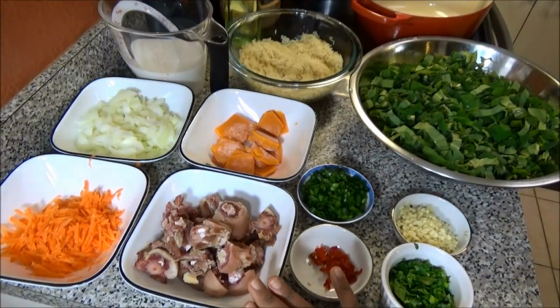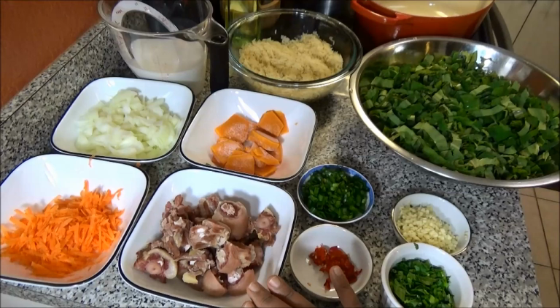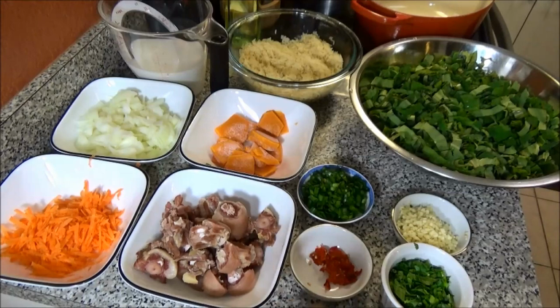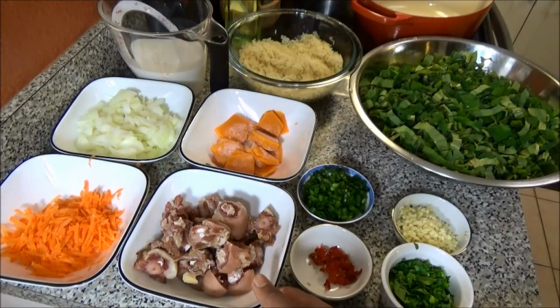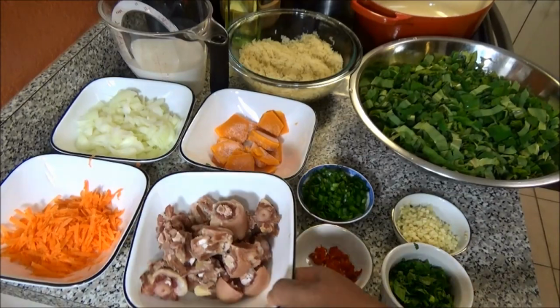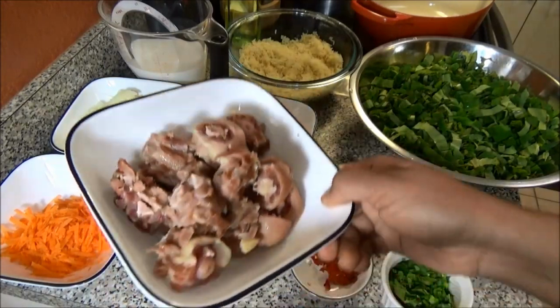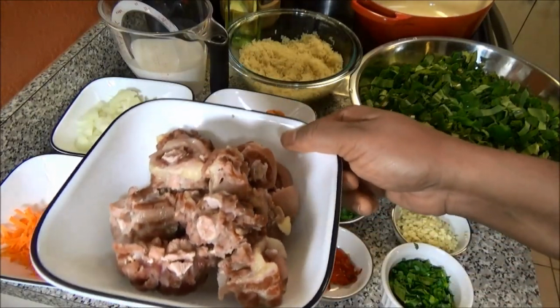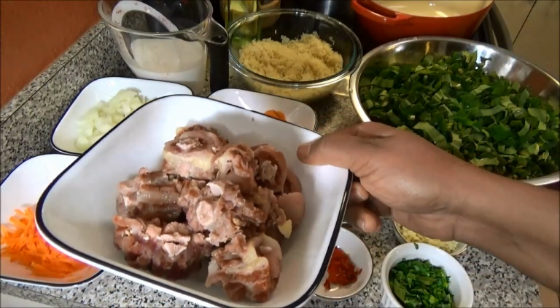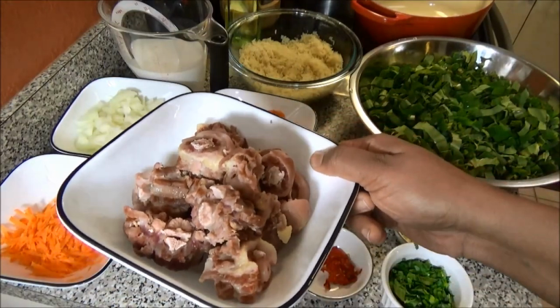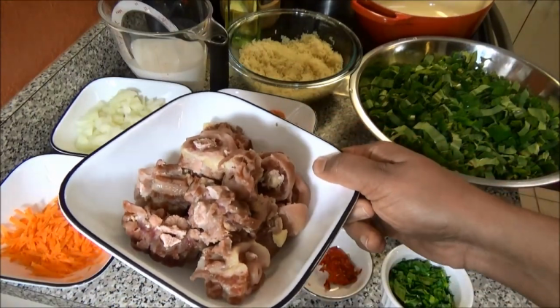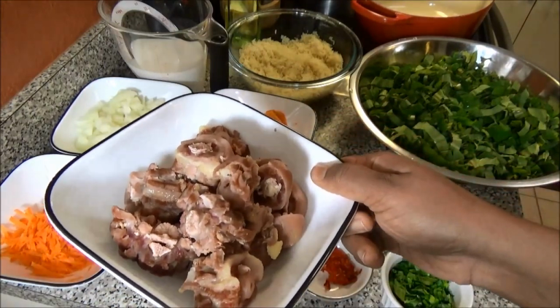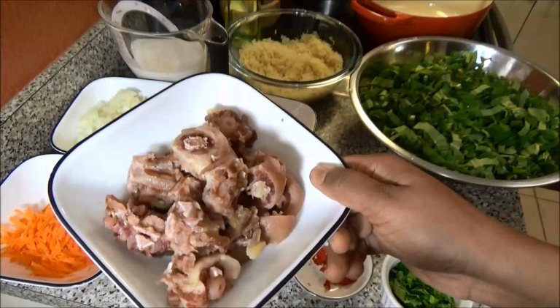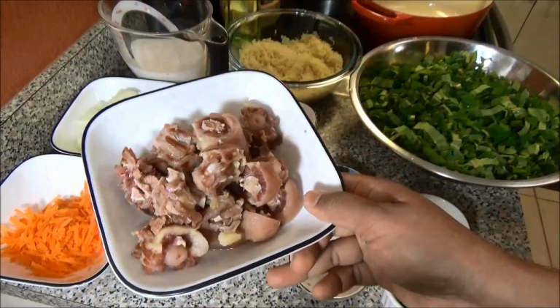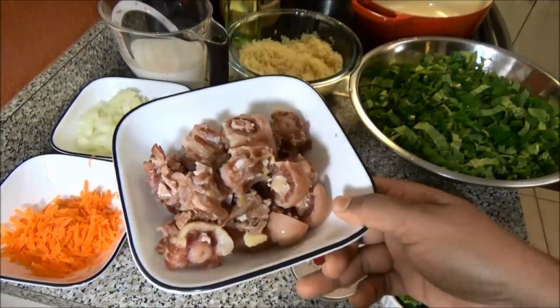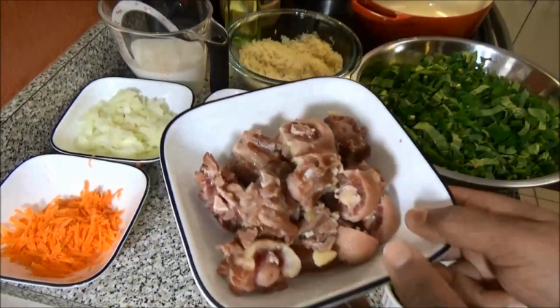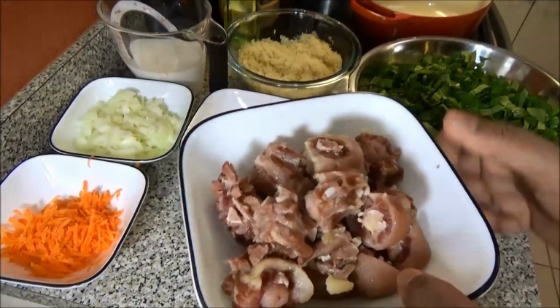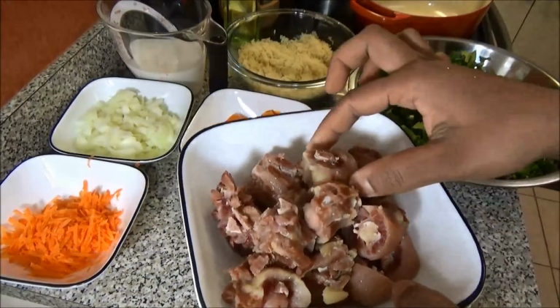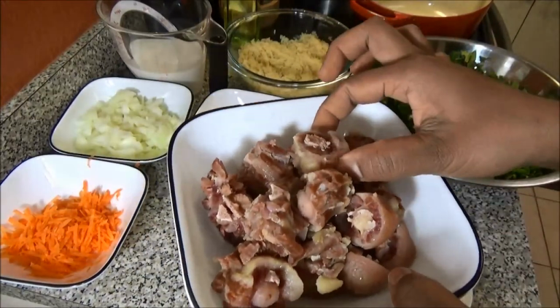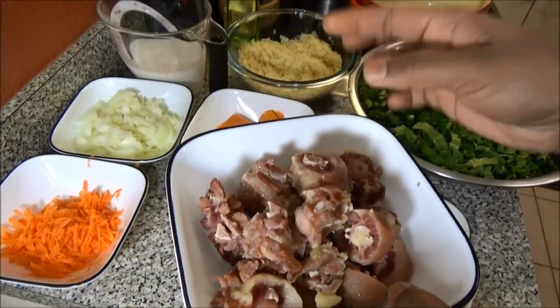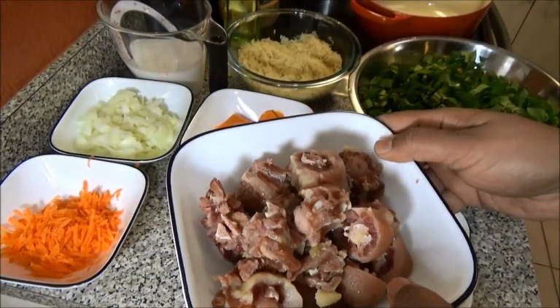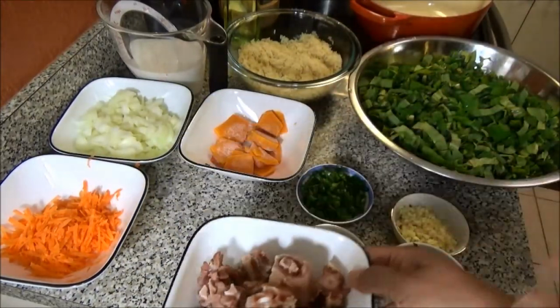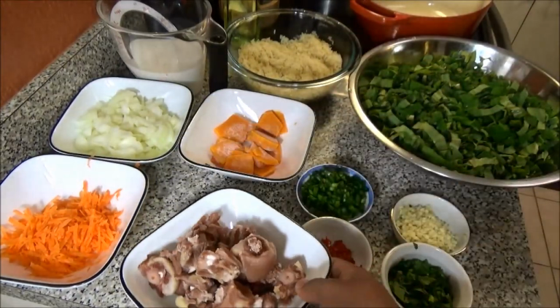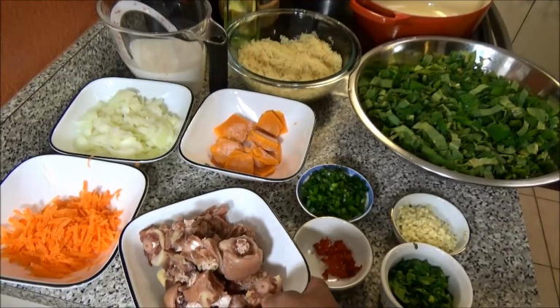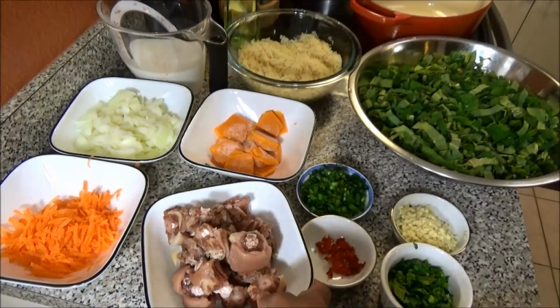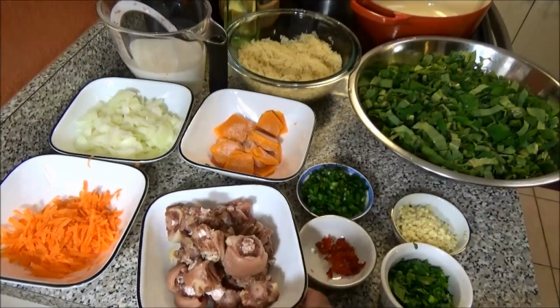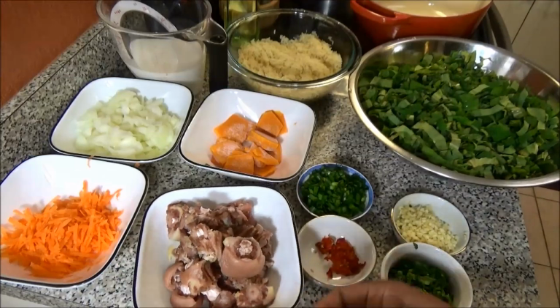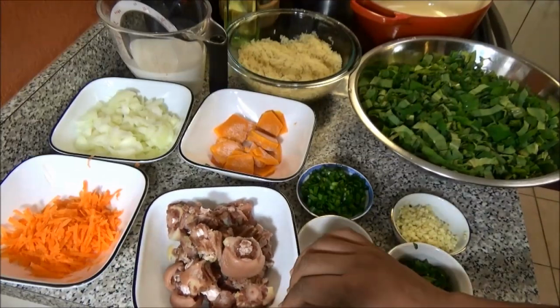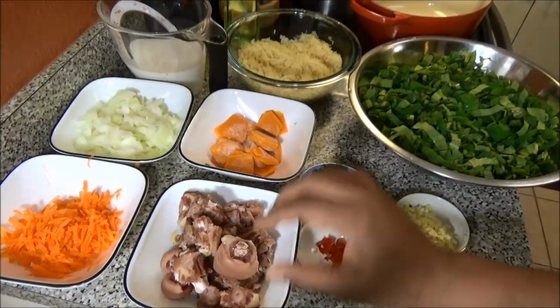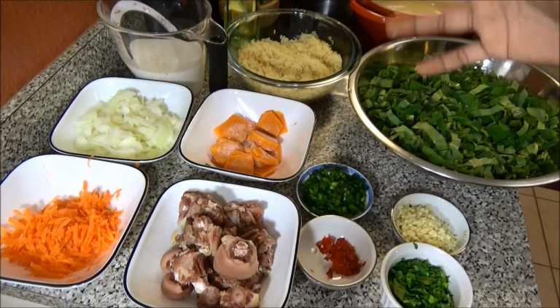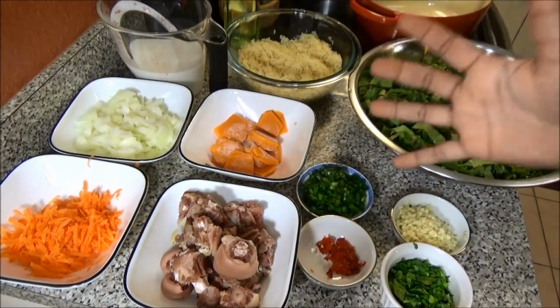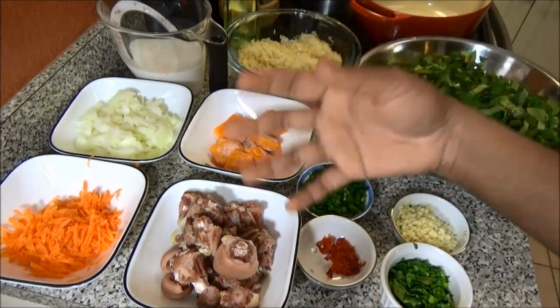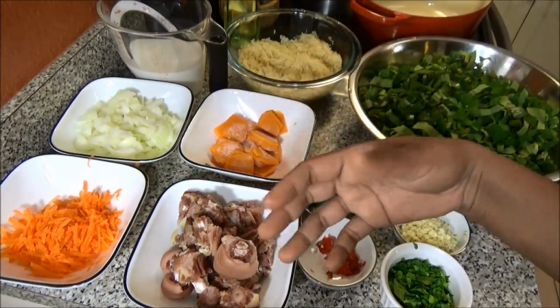For this recipe I have one pound of pigtail that I went ahead and cut up and pre-boiled to get most of the salt out. It's nice and tender but not so tender that it will fall apart — it still has a little bite because it's going to continue to cook when we put everything together.